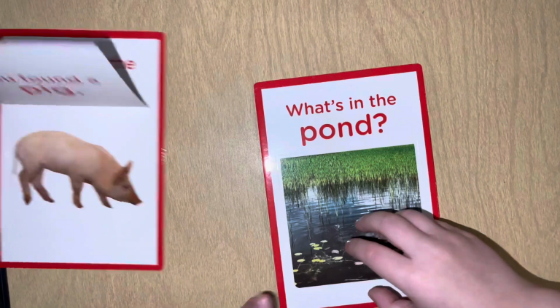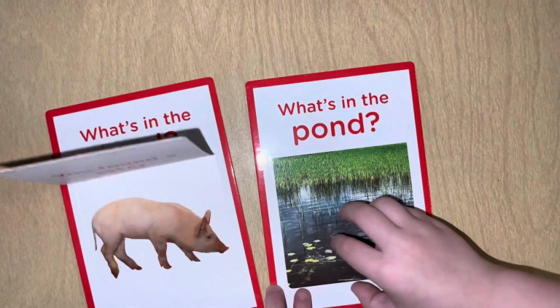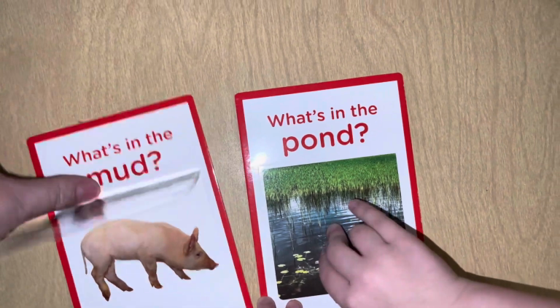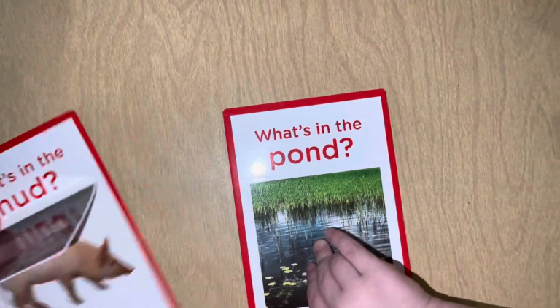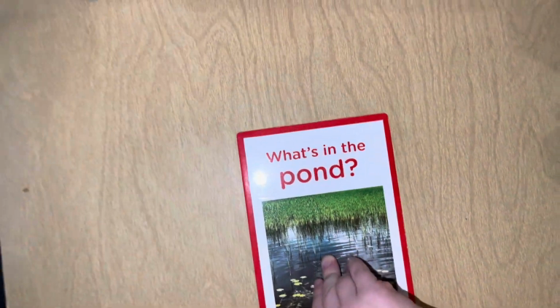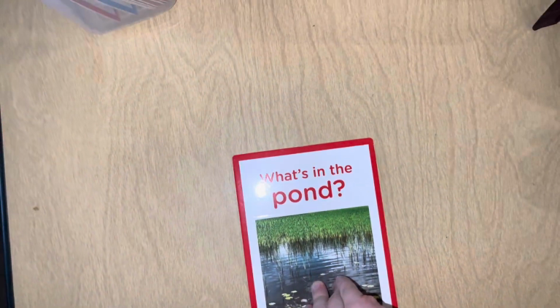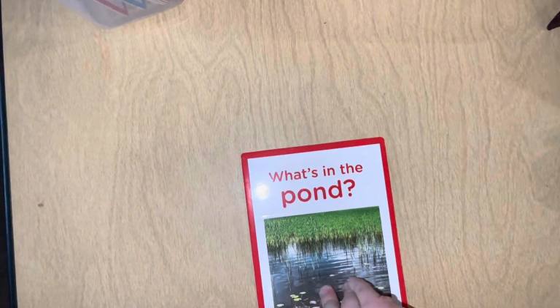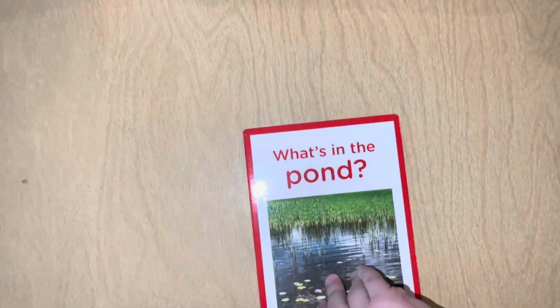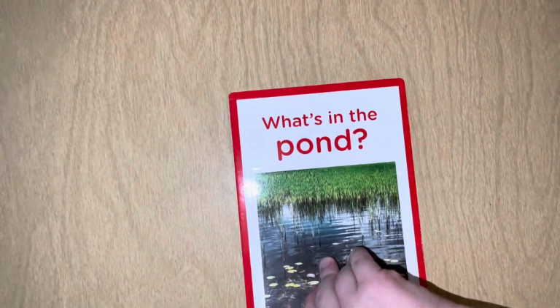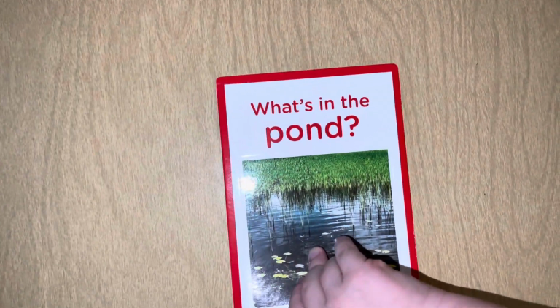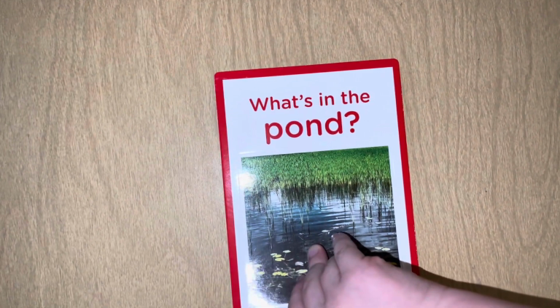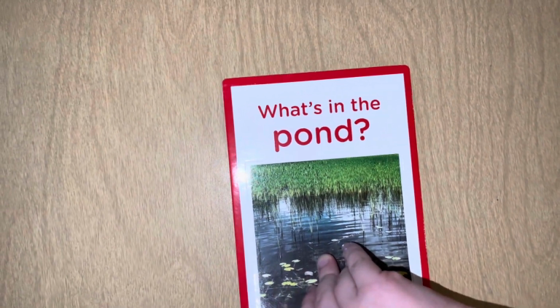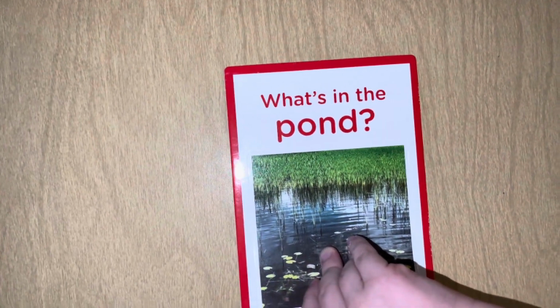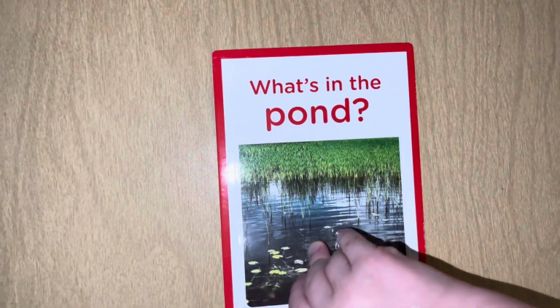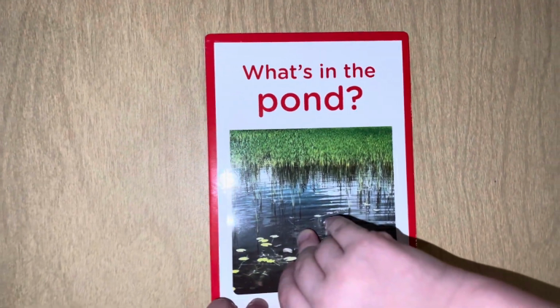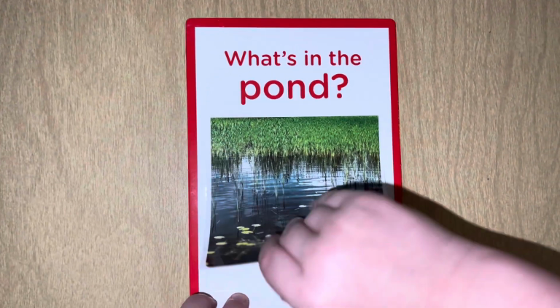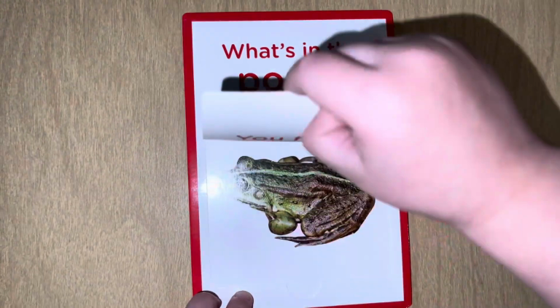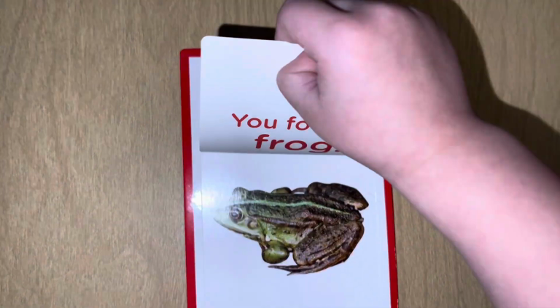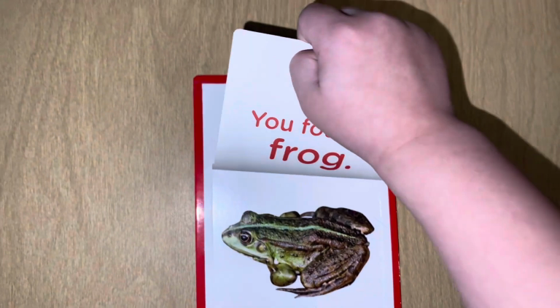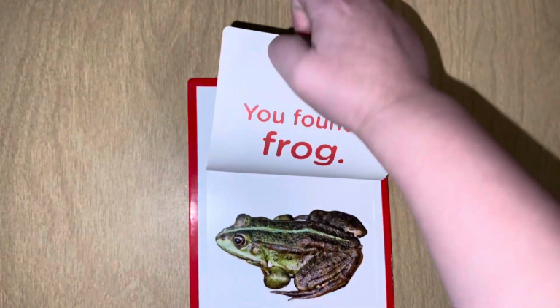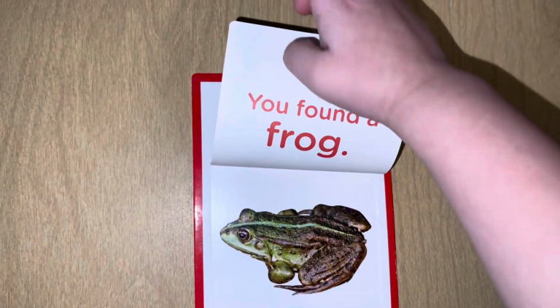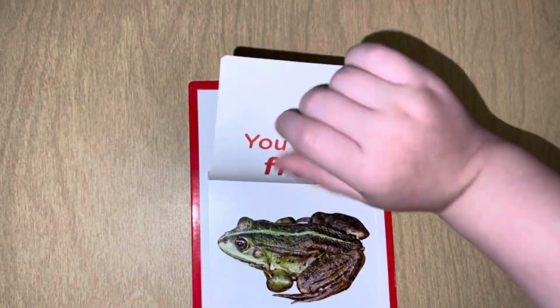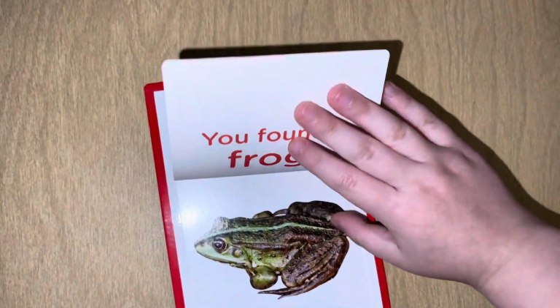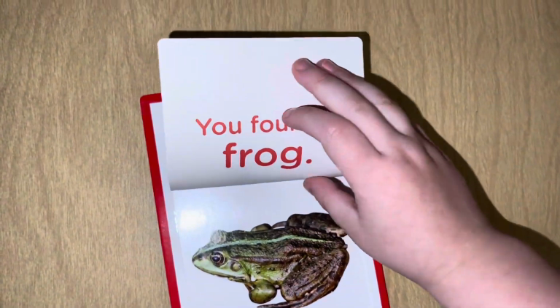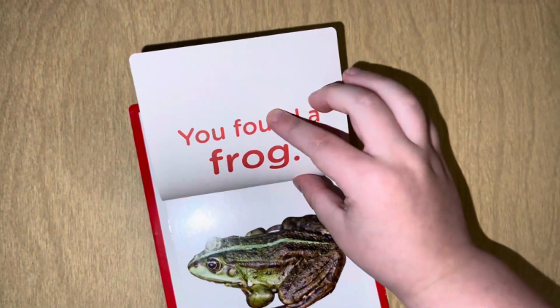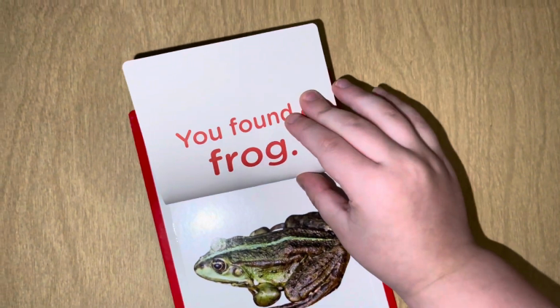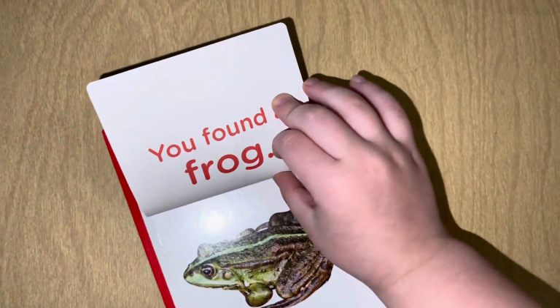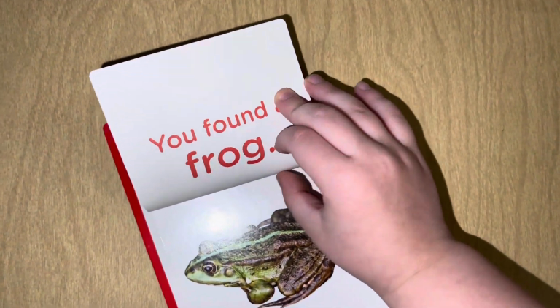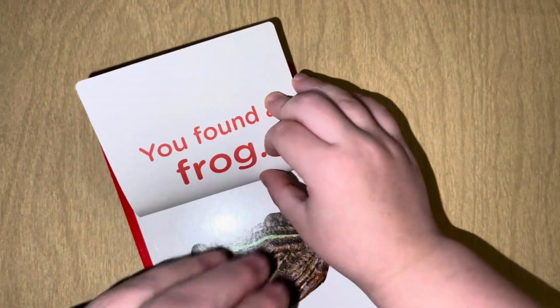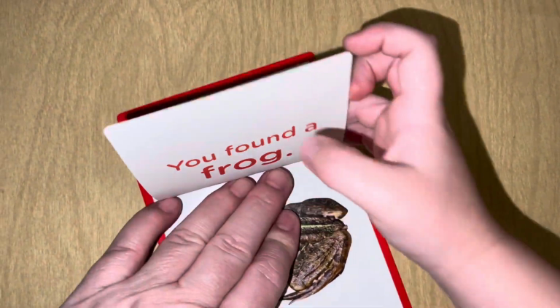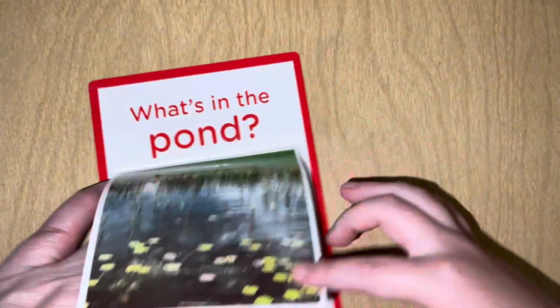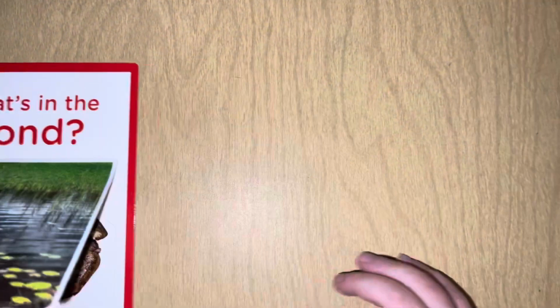What's inside the pond? I know! Frogs! Go in the pond! So, you found a frog! My goodness!